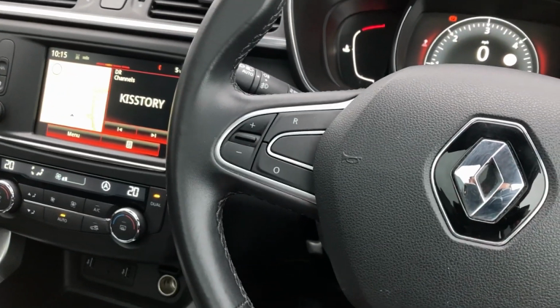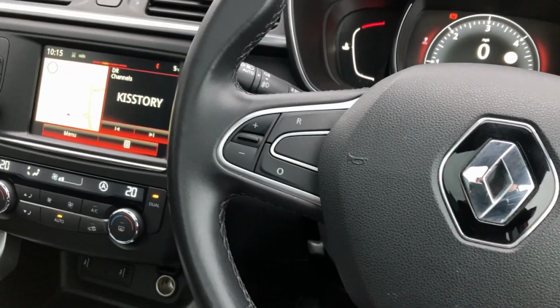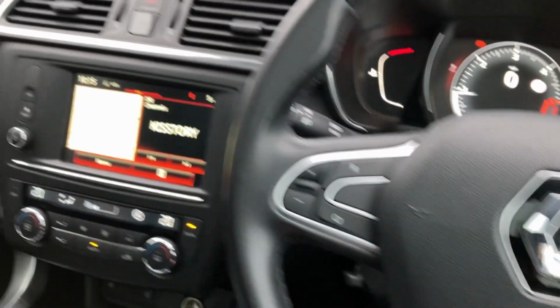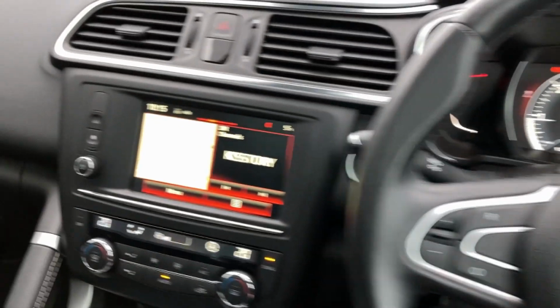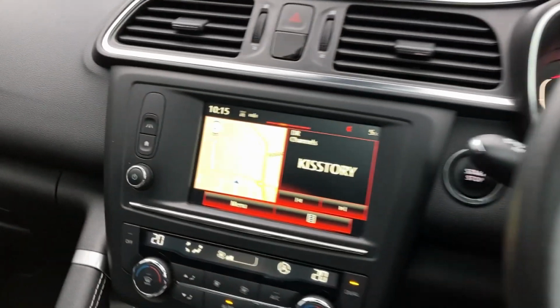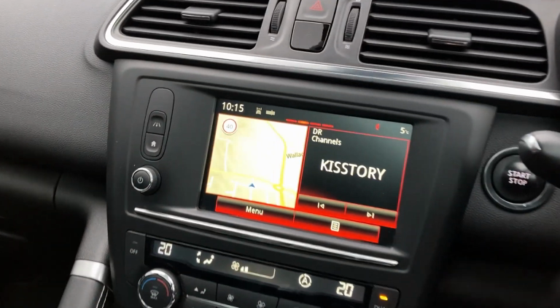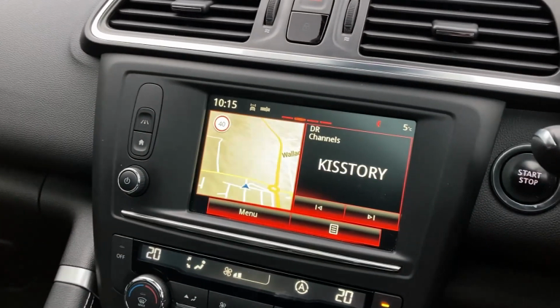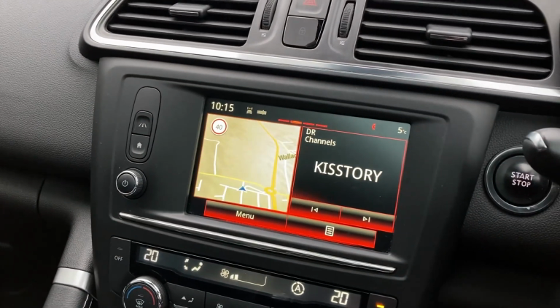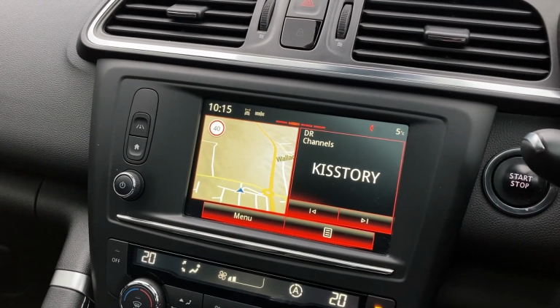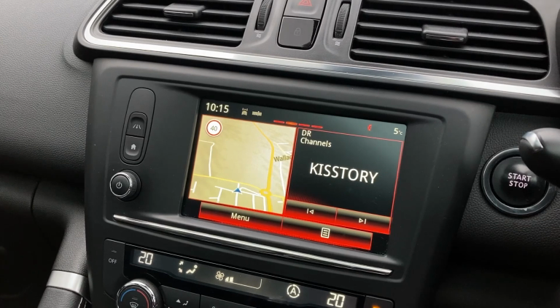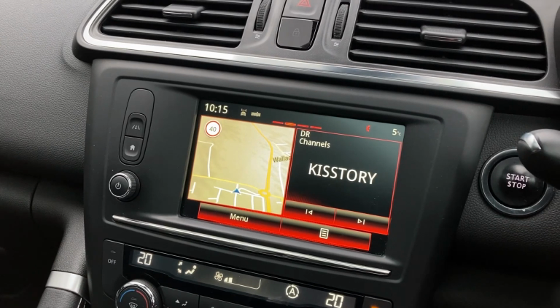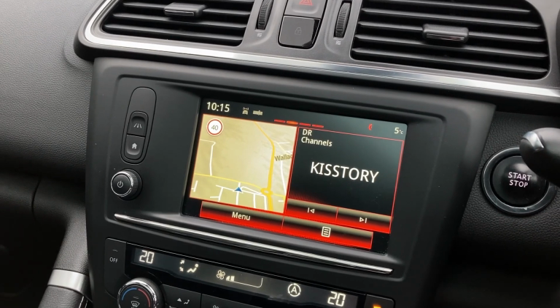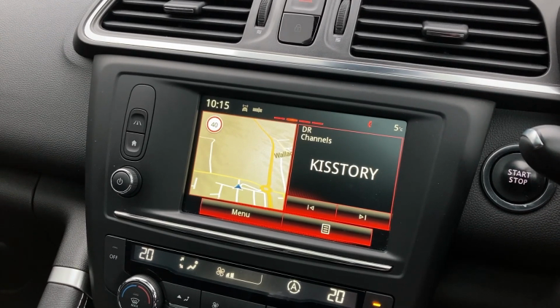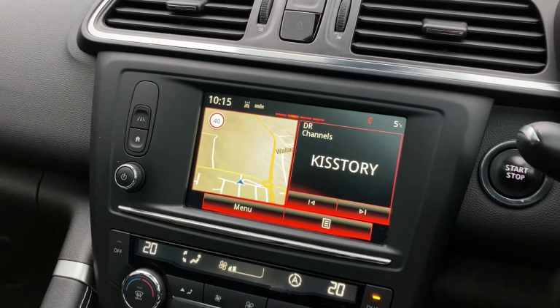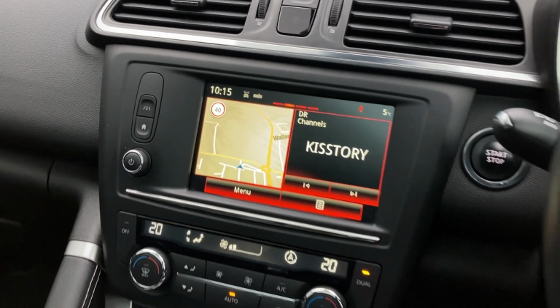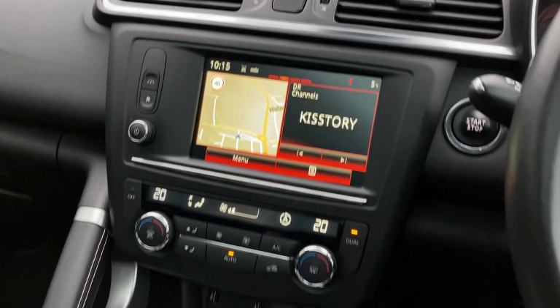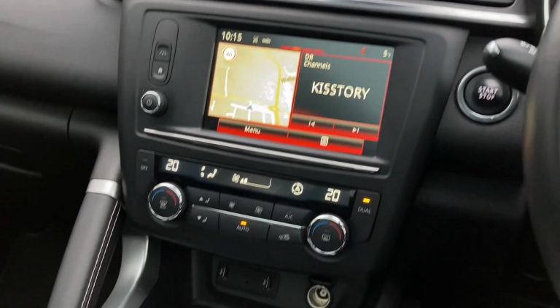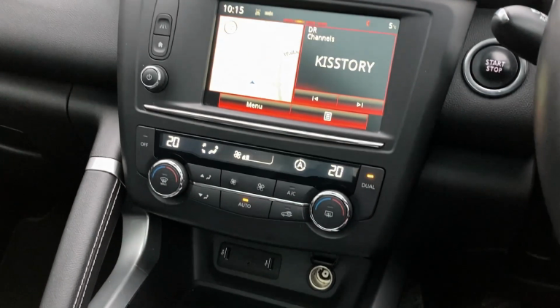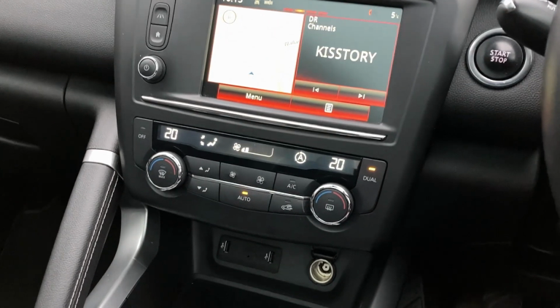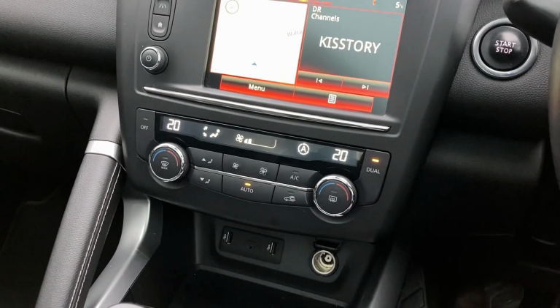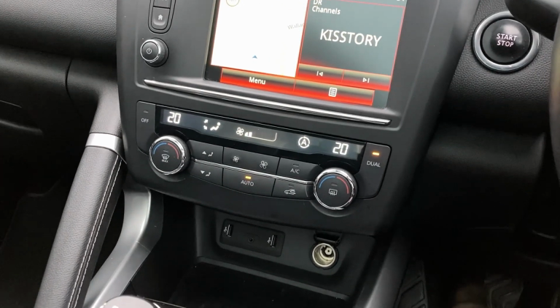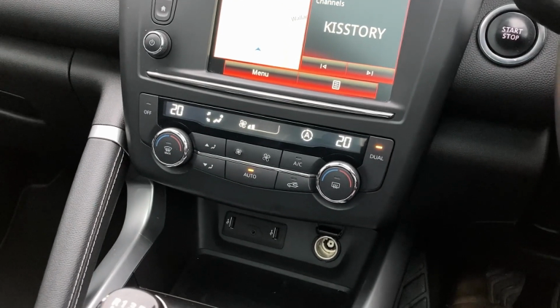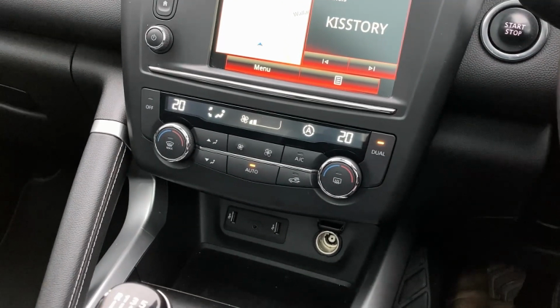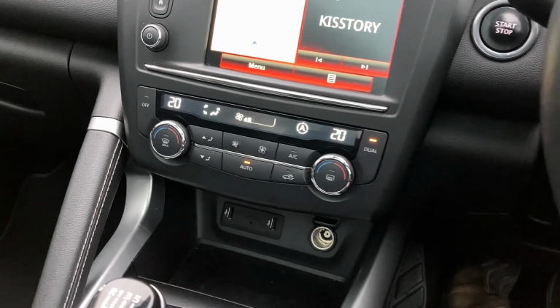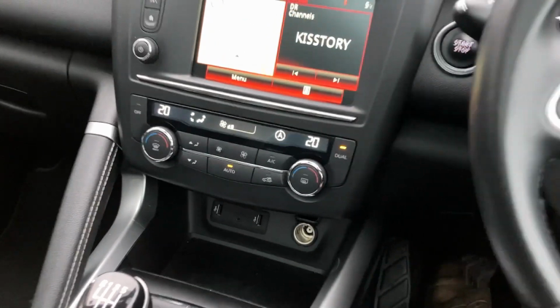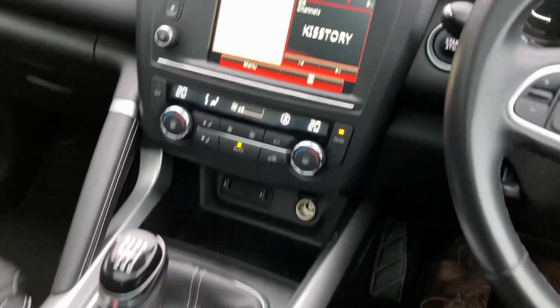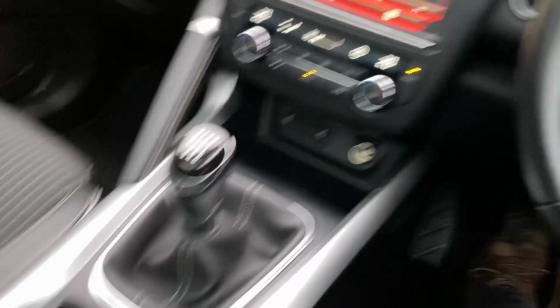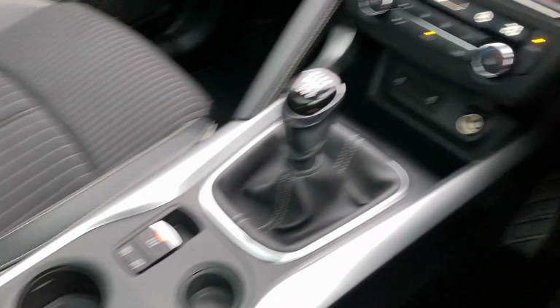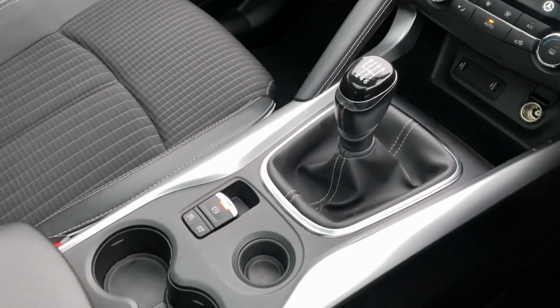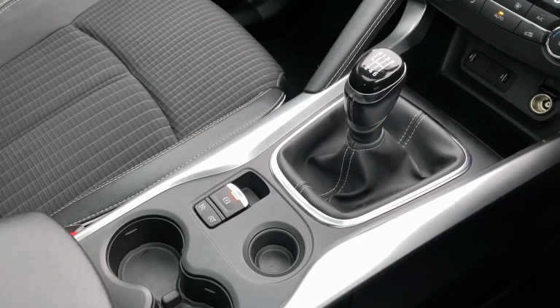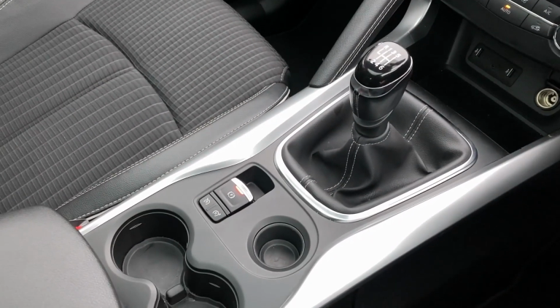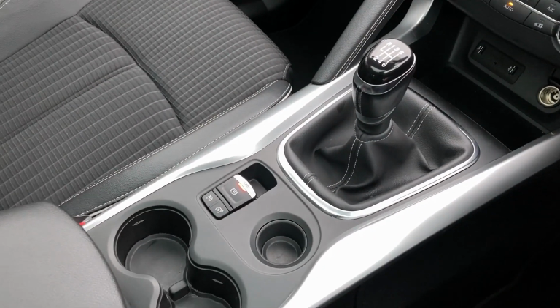On the centre console, we can see the touch display with satellite navigation and DAB radio, the two-zone climate control, and the six-speed manual gear shift.